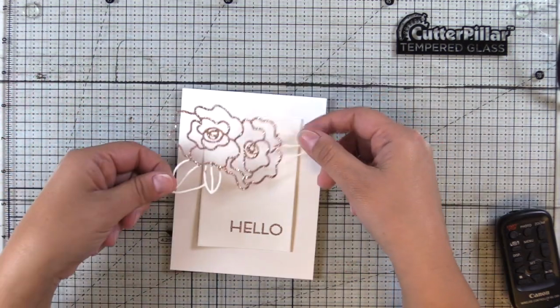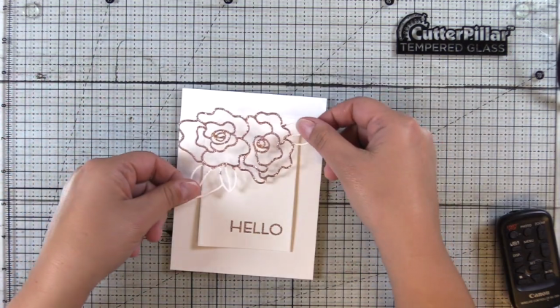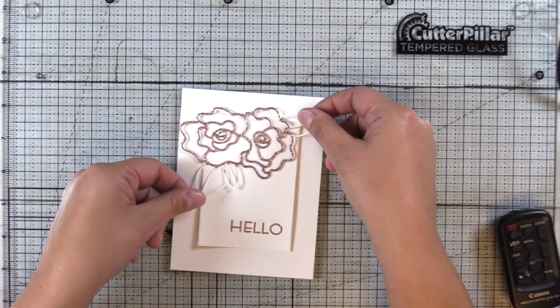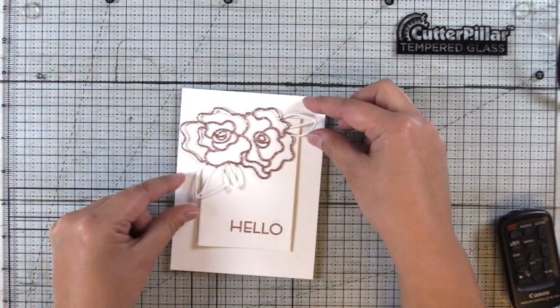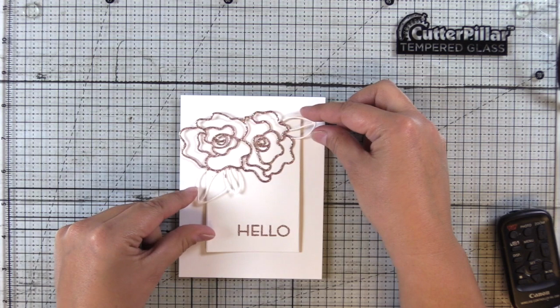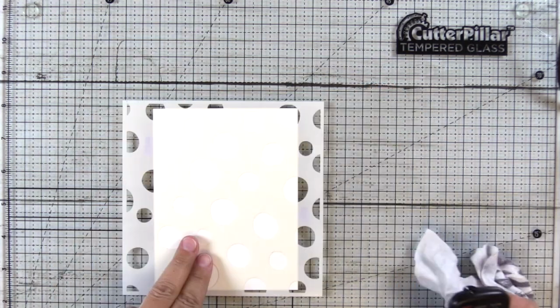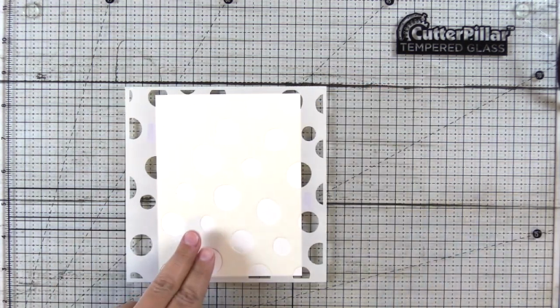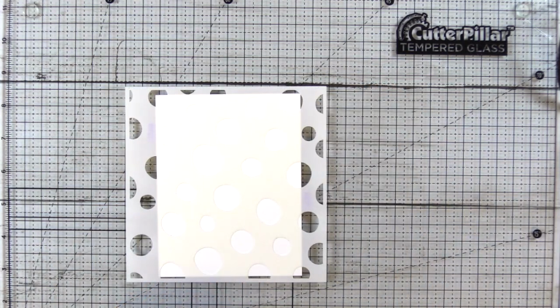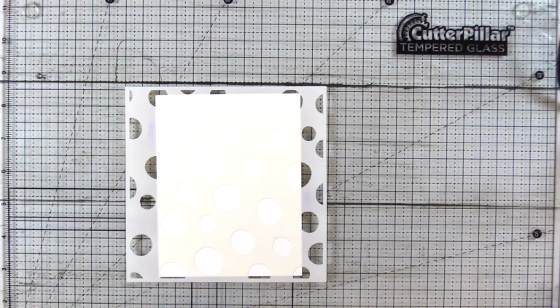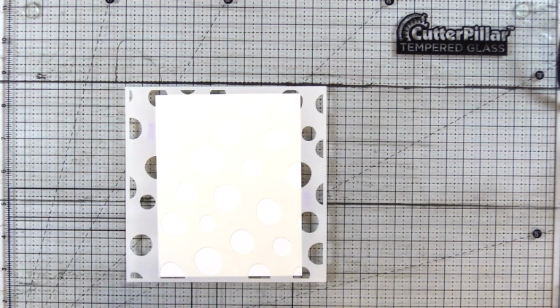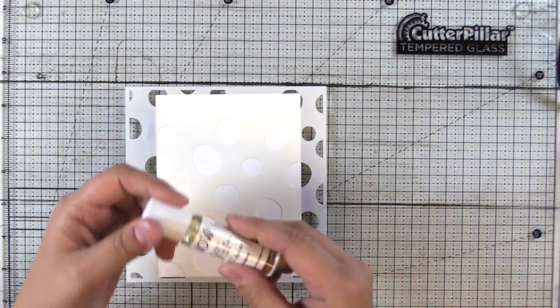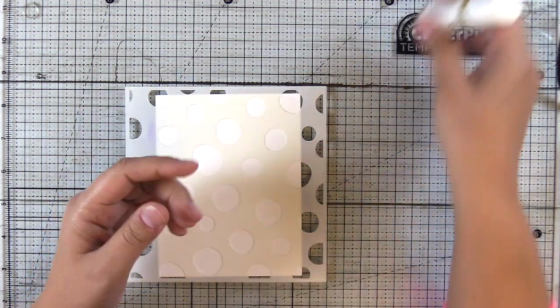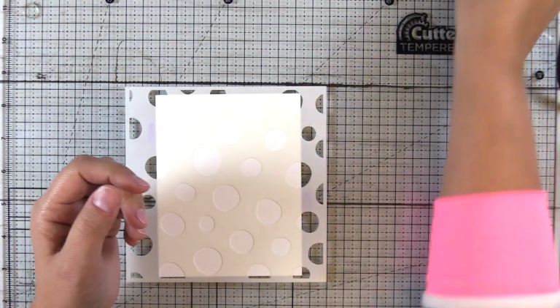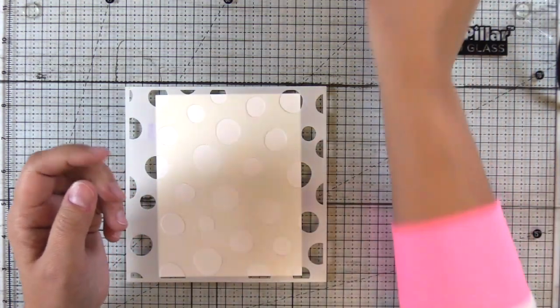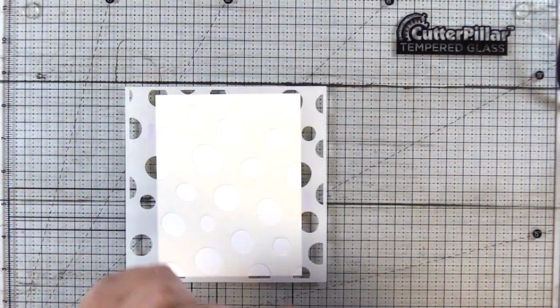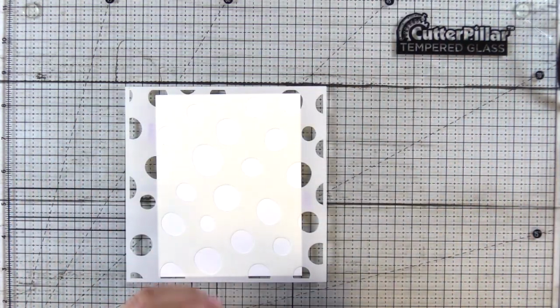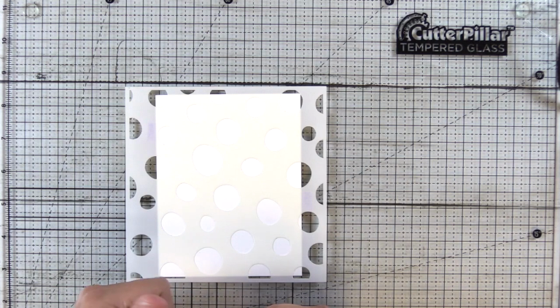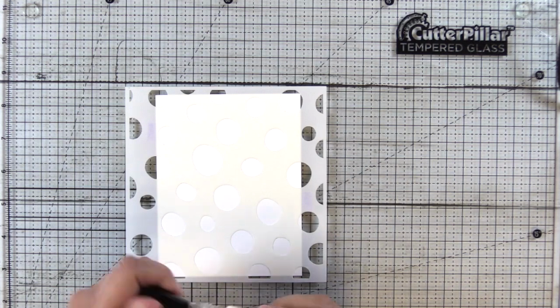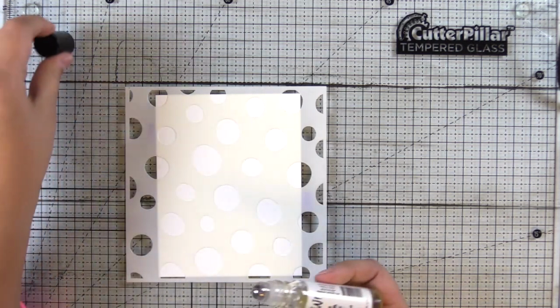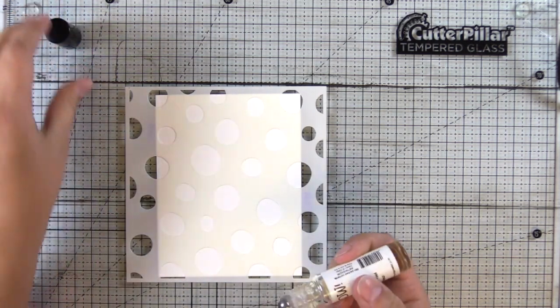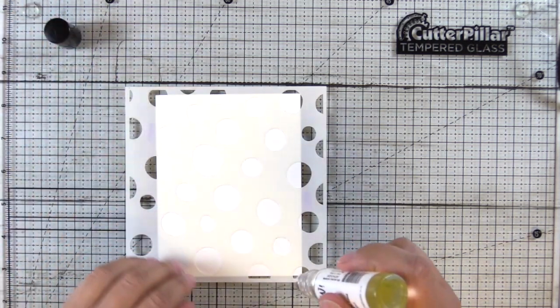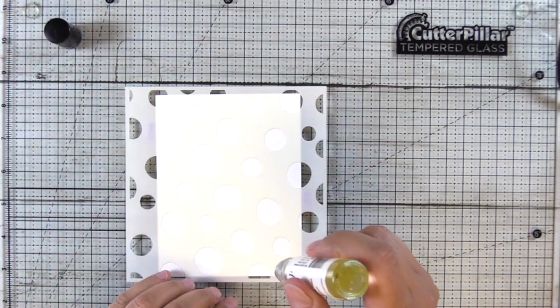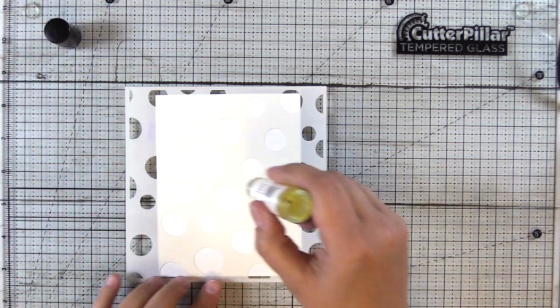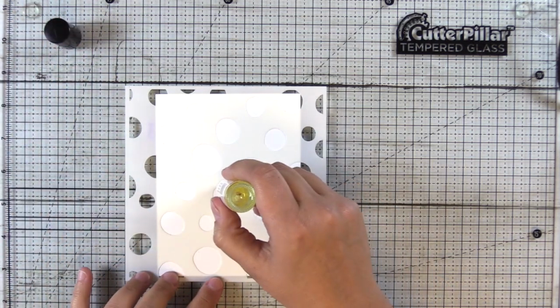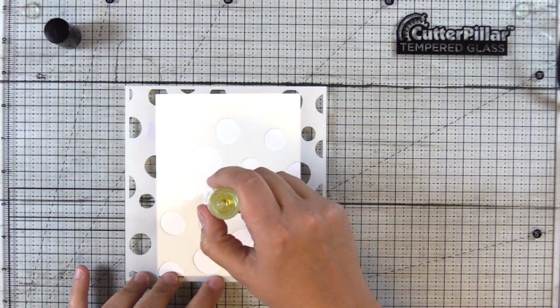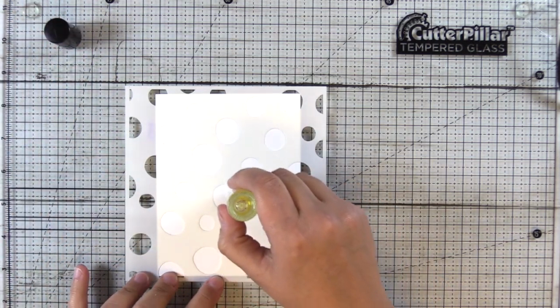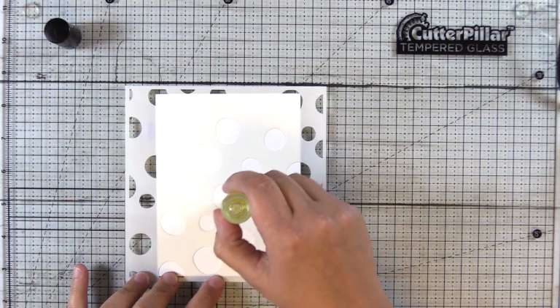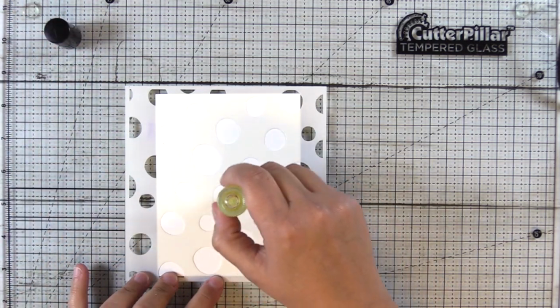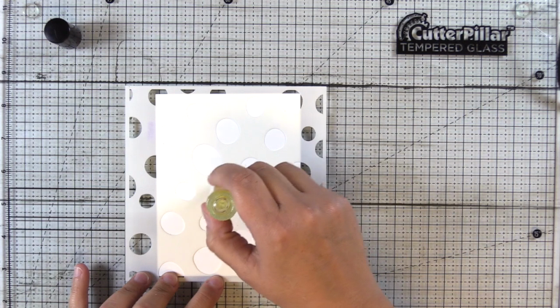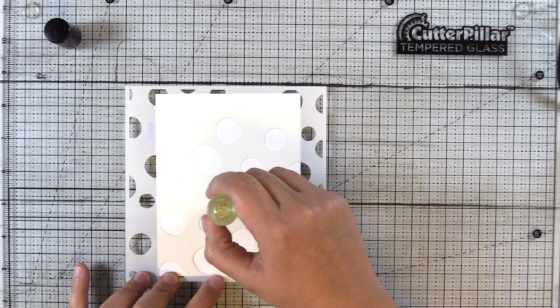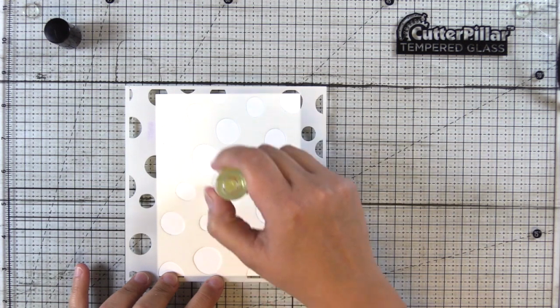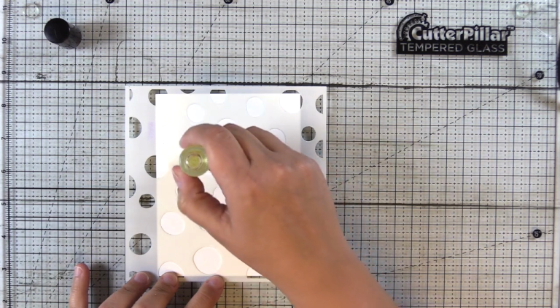Here I wasn't sure if I liked this amount of white space, so I decided to create a background. So using the WOW Embossing Ink Pad Refill Conditioner and Freestyle Tool — this is the original tool that they had and this has the rollerball on it.